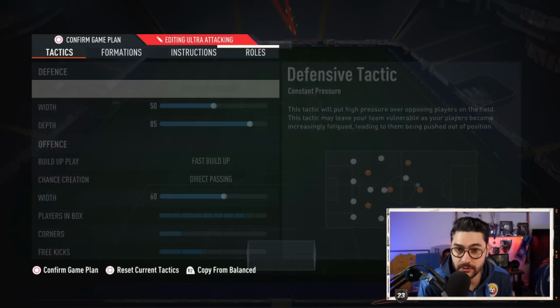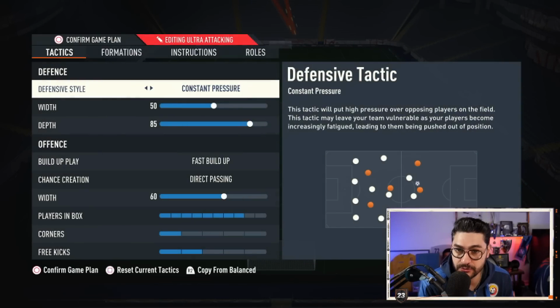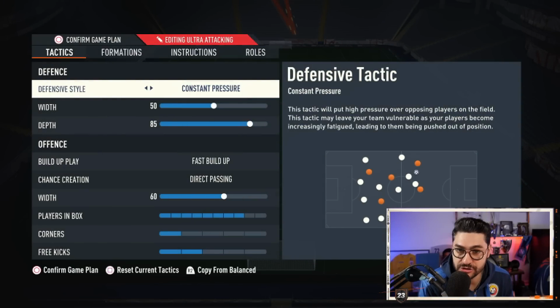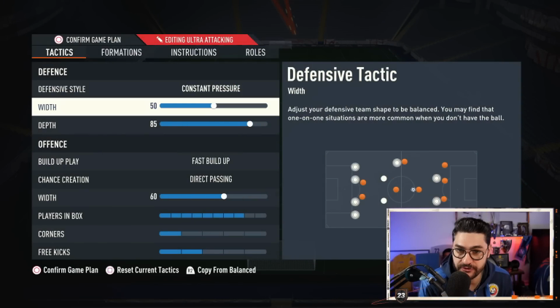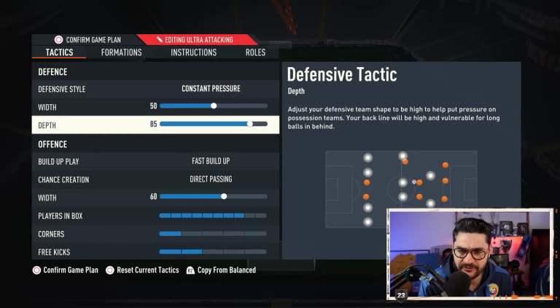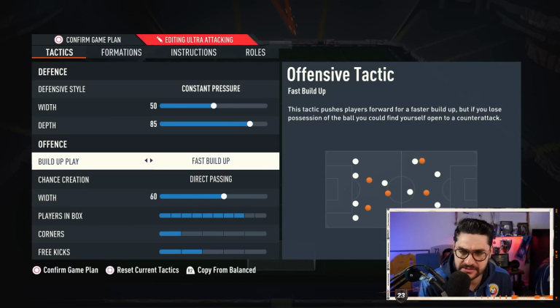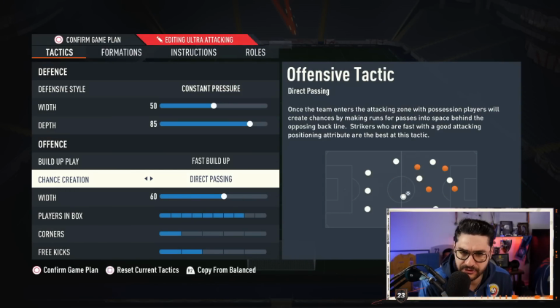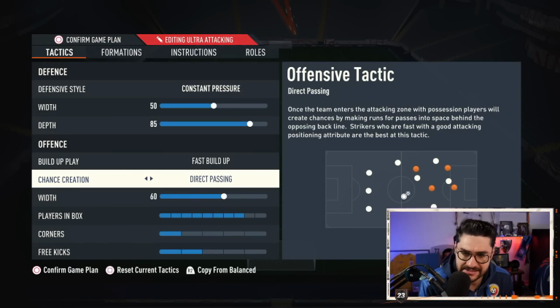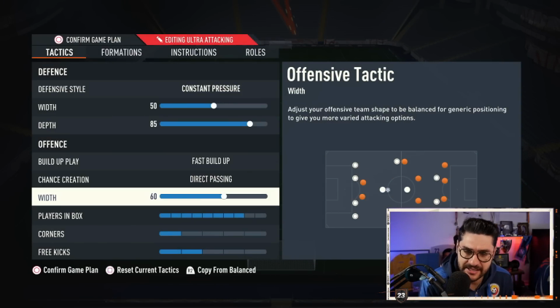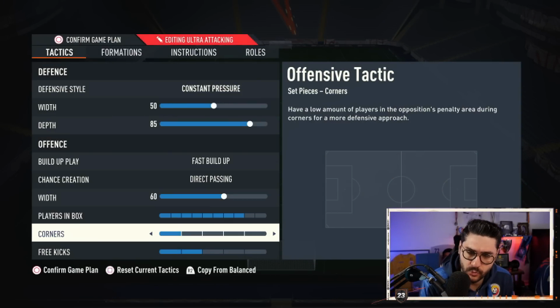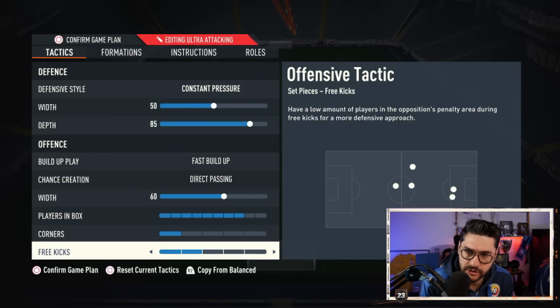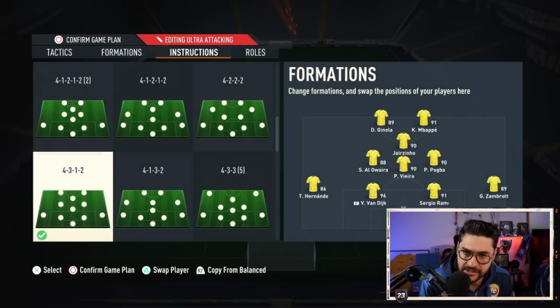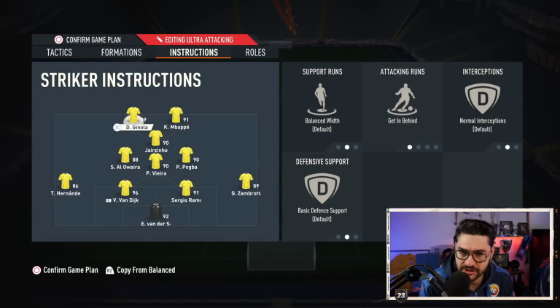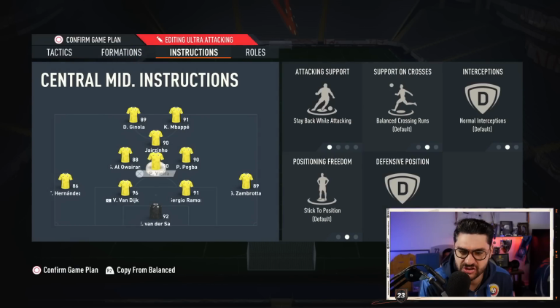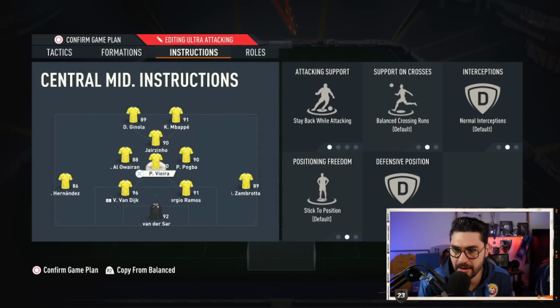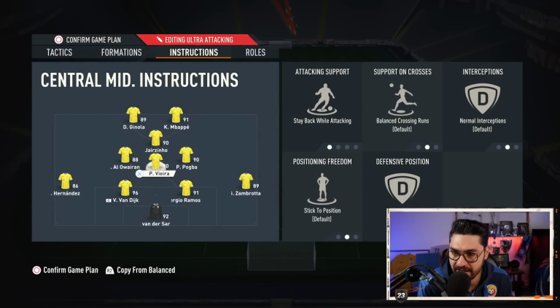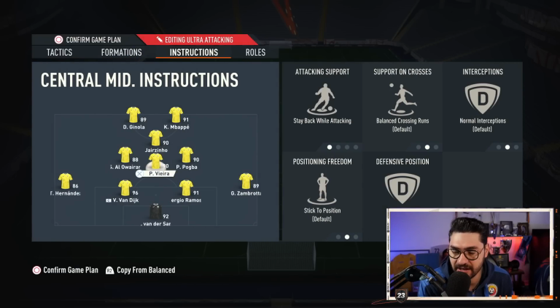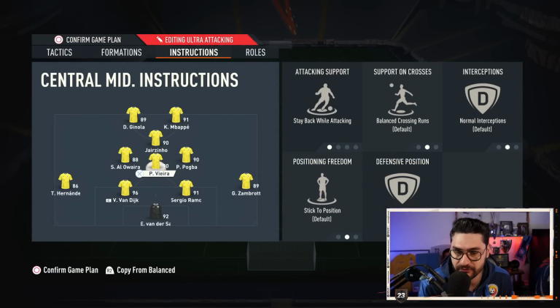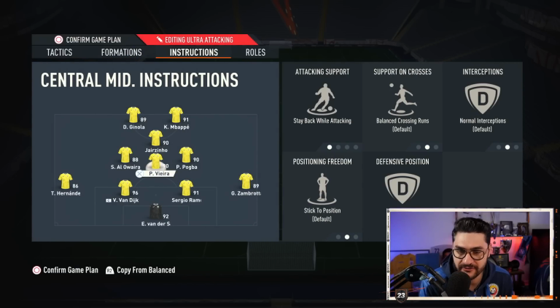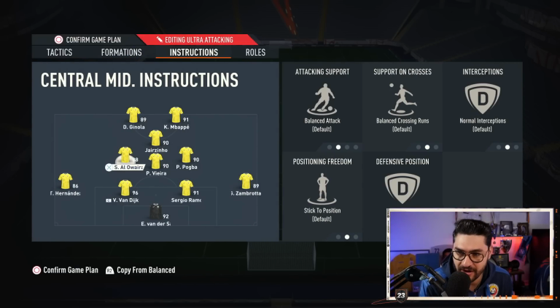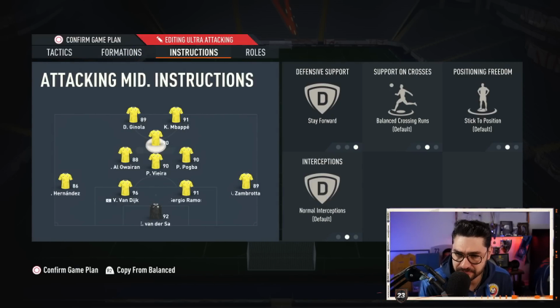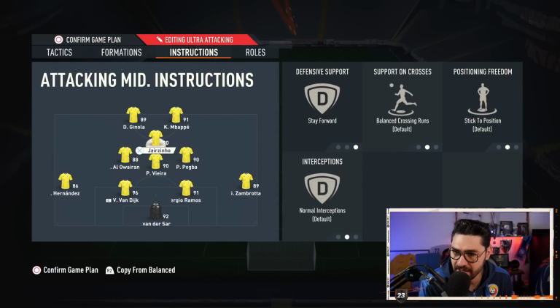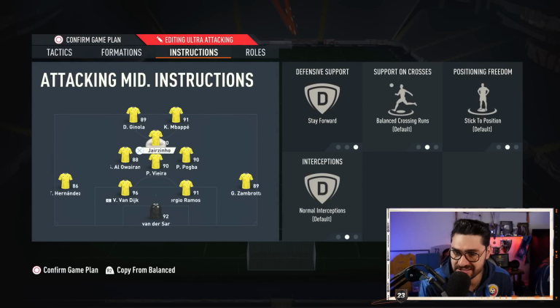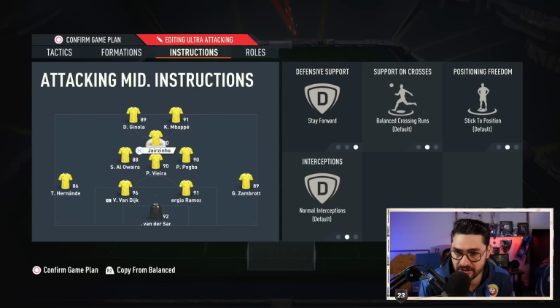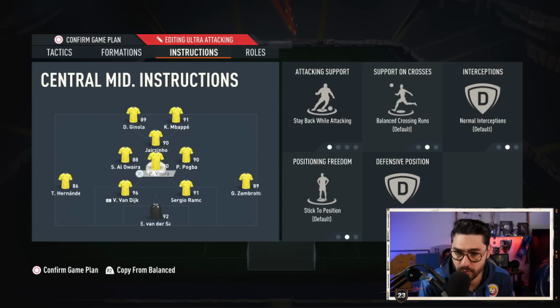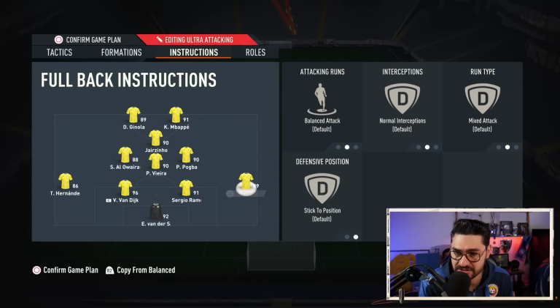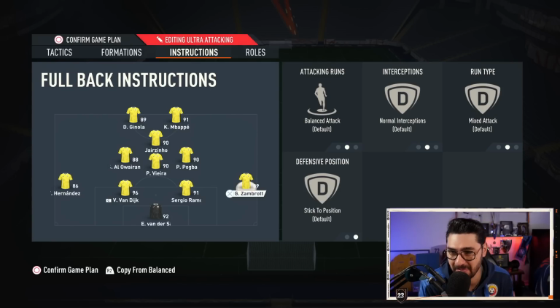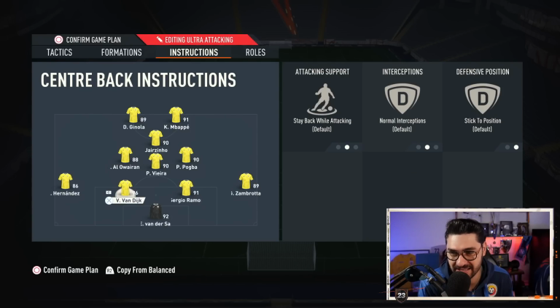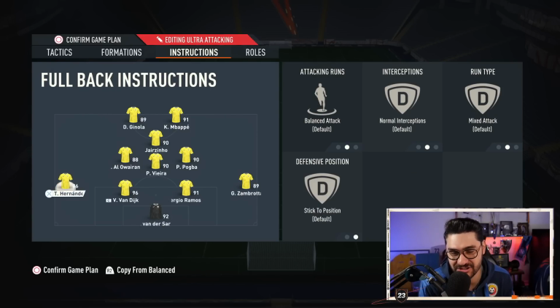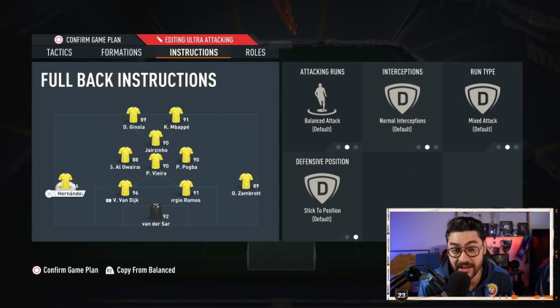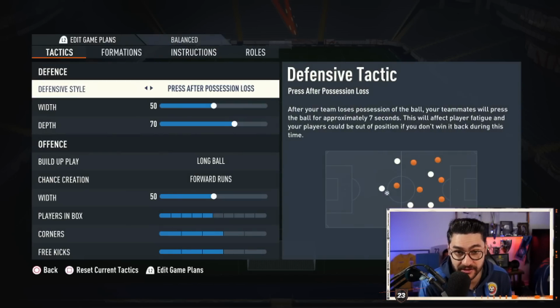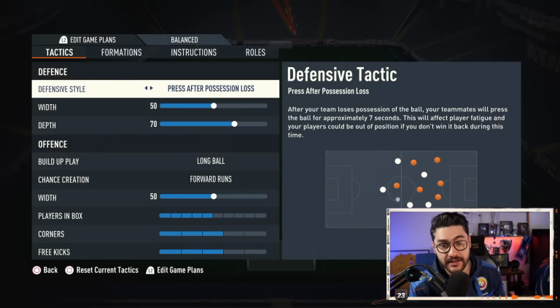4-3-1-2: constant pressure 50-85, fast build-up, direct passing 68-12. Instructions: just stay back while attacking, cover wing for Vieira, Jorginho stay forward, the rest are unbalanced — haven't changed anything.